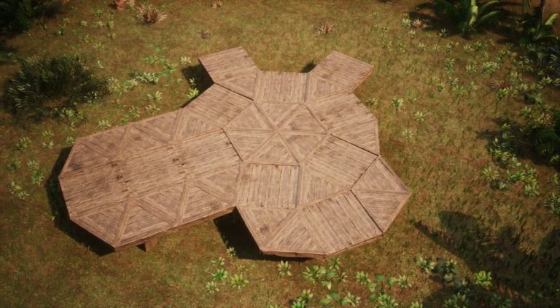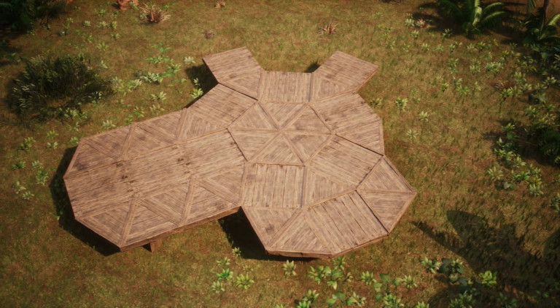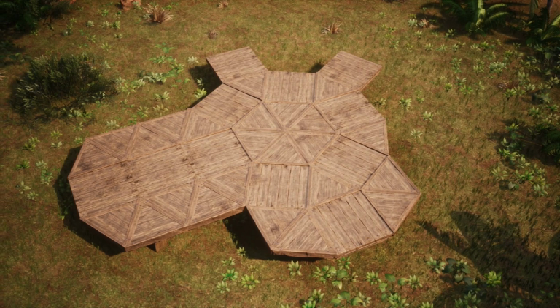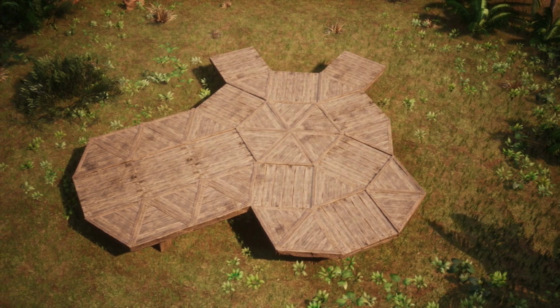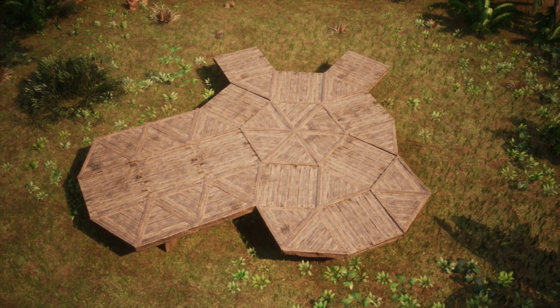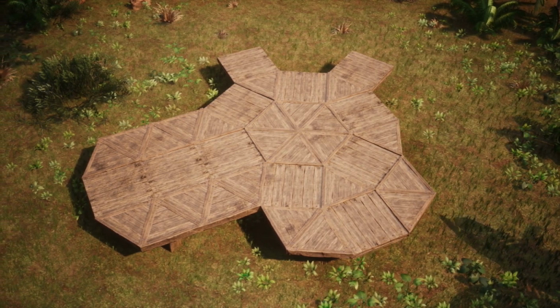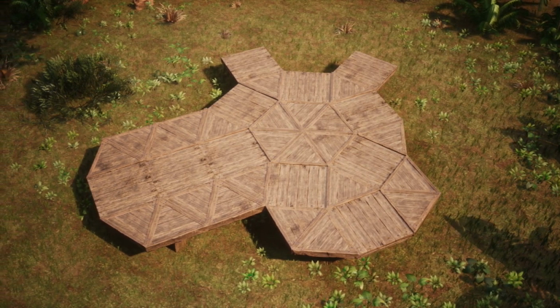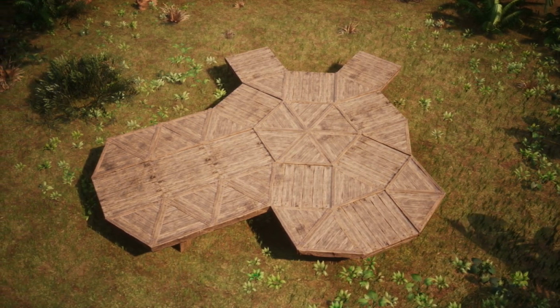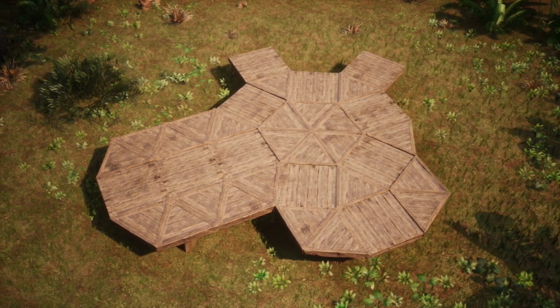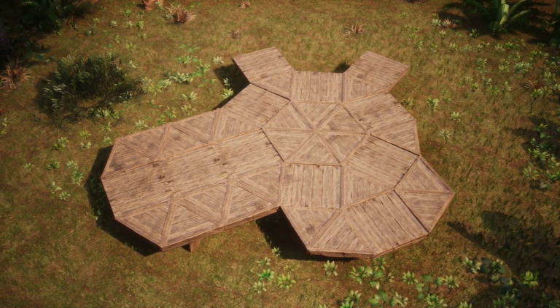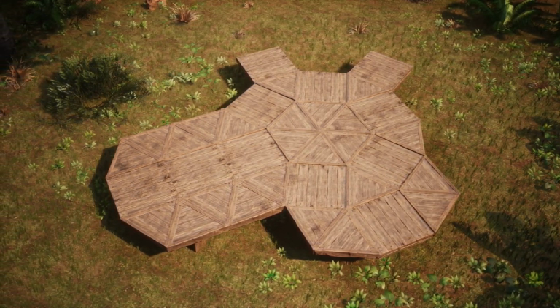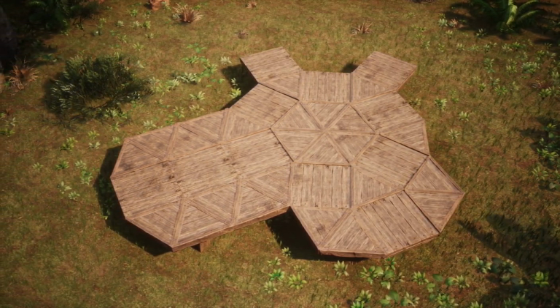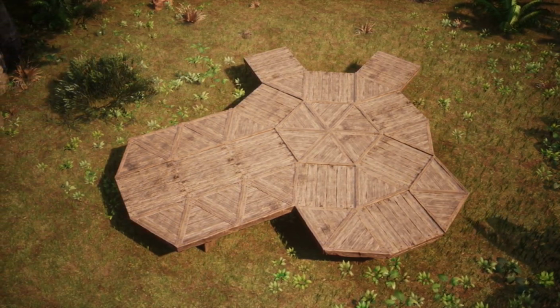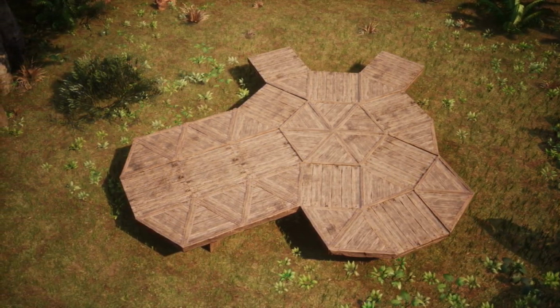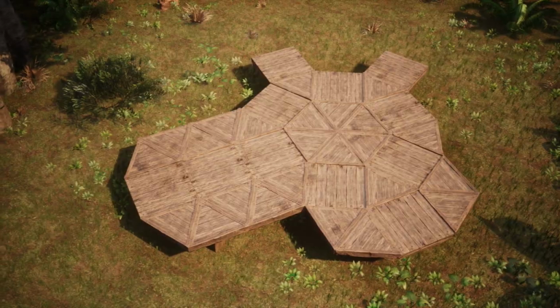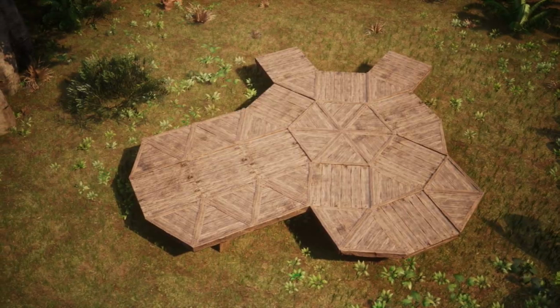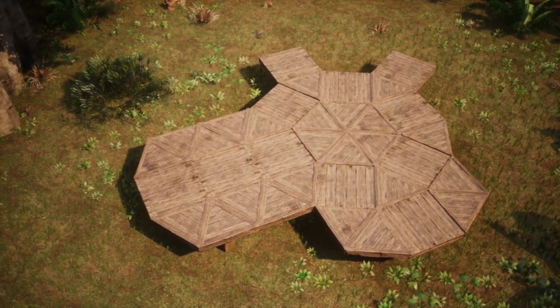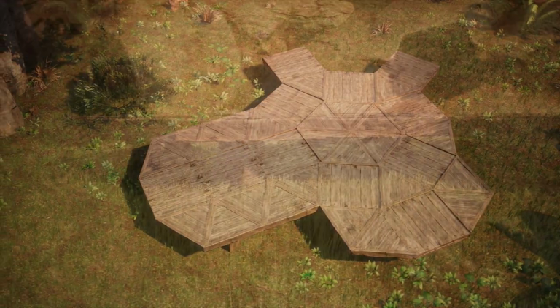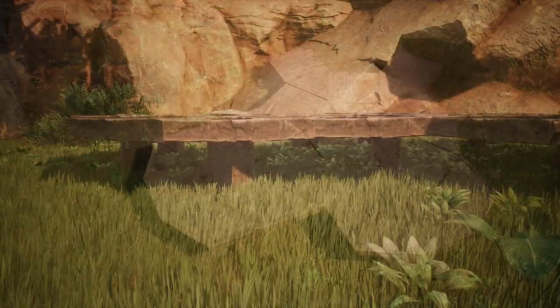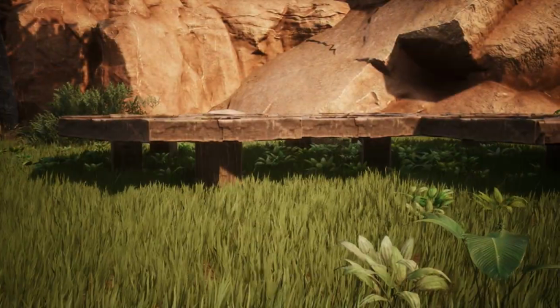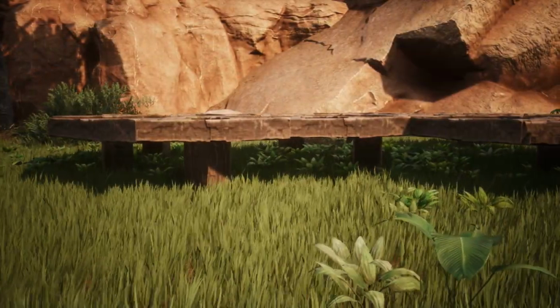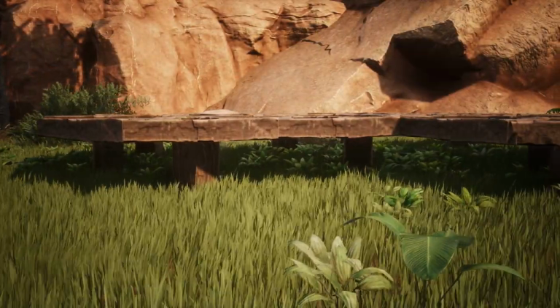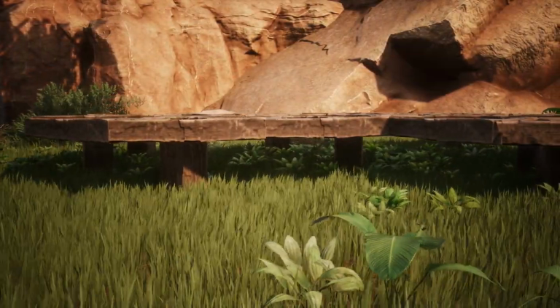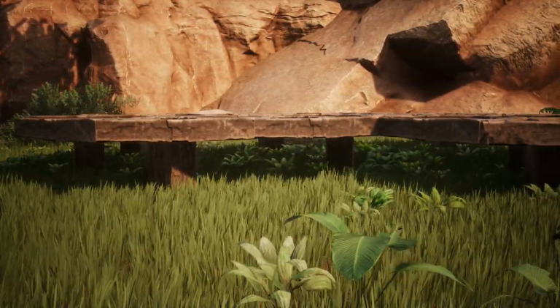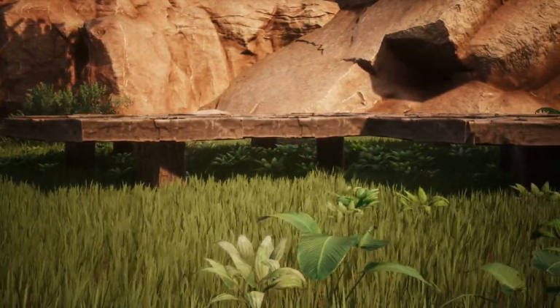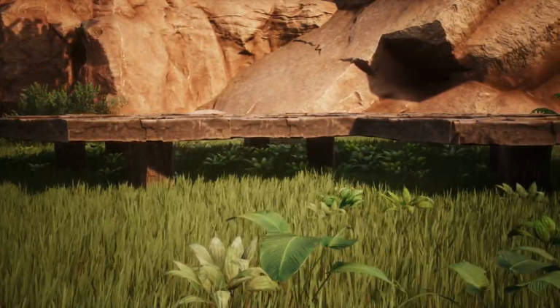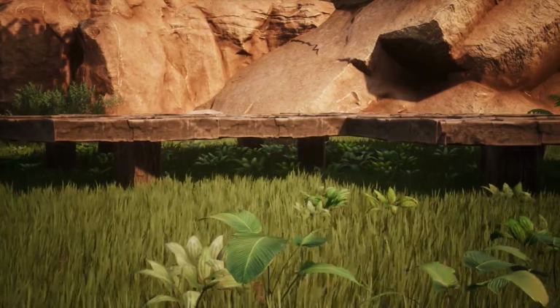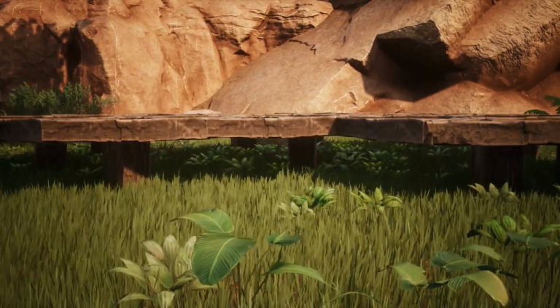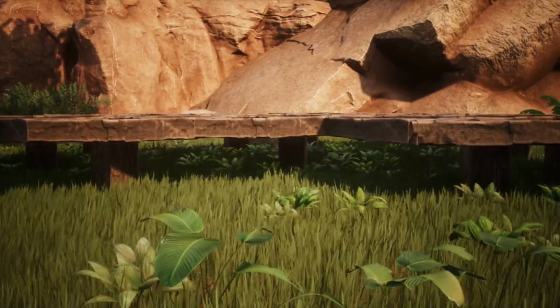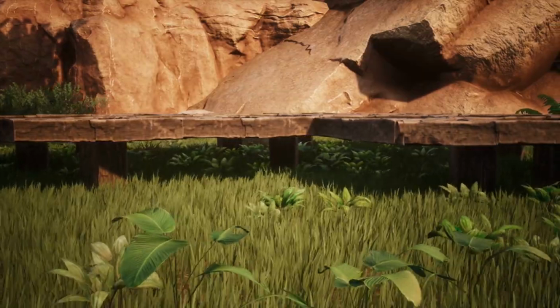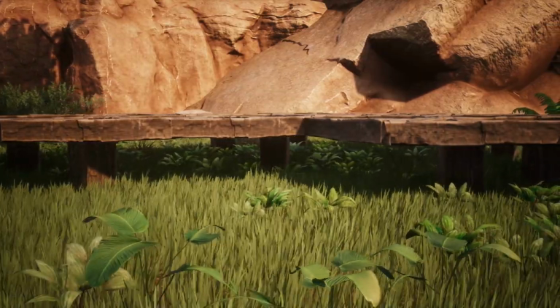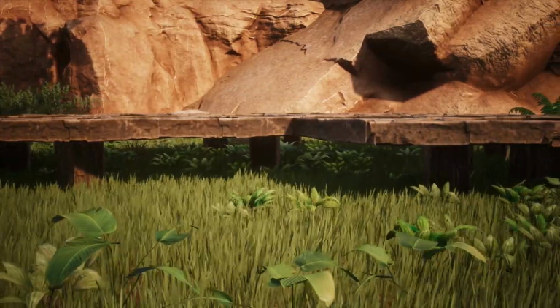Firstly I built the base plate as shown in the blueprint. I used wooden ceilings and wedges supported underneath by pillars, though you could use fence foundations if you prefer, but you will need to place regular foundations first due to the wedges.